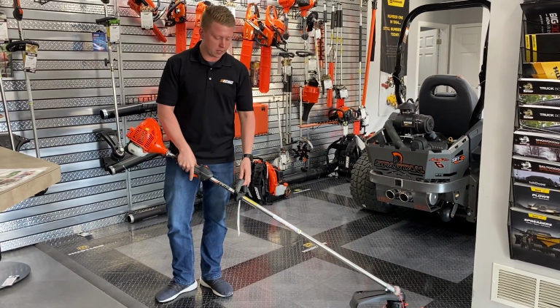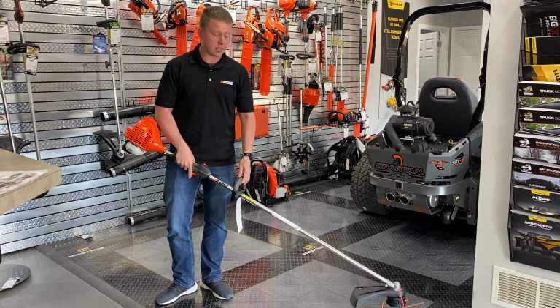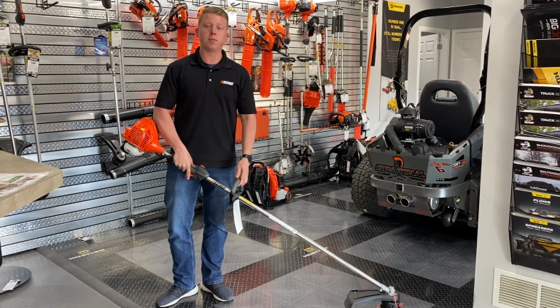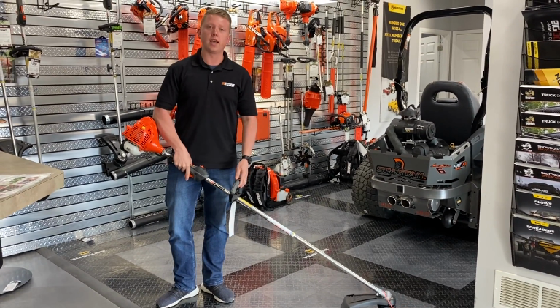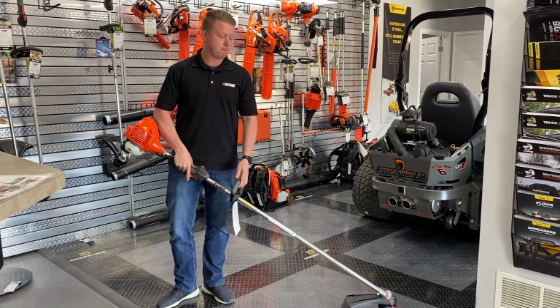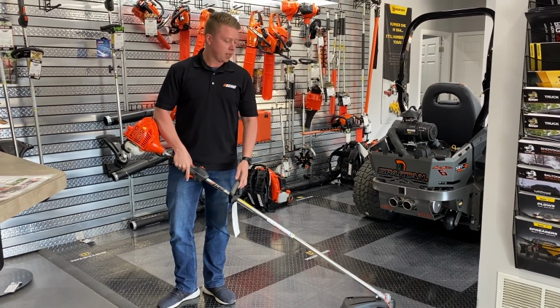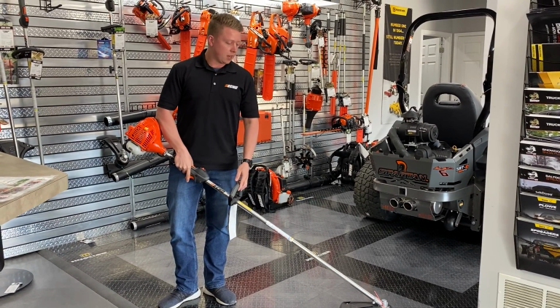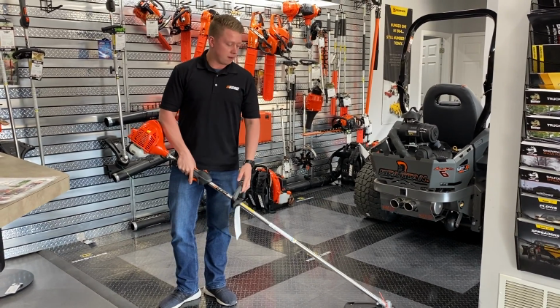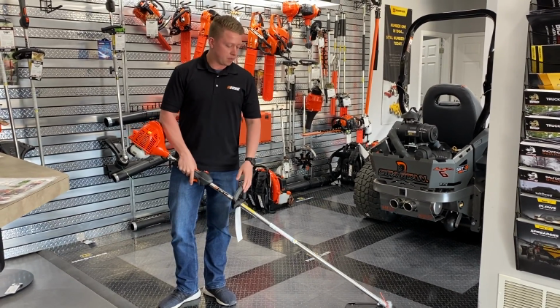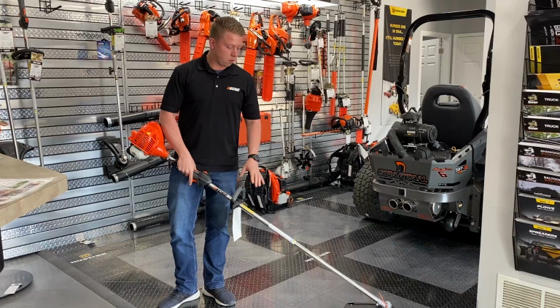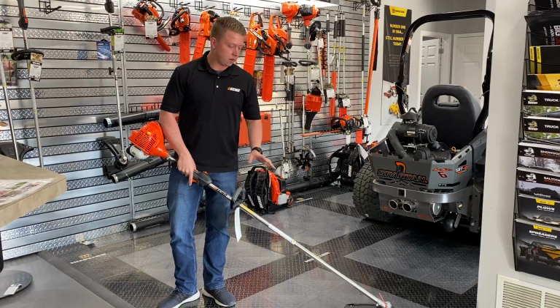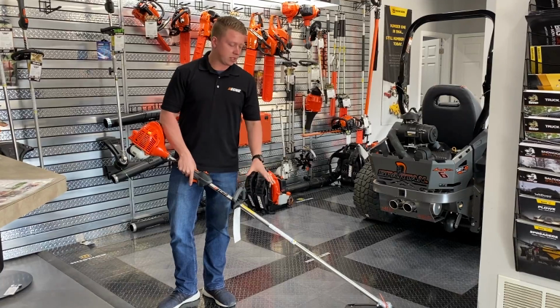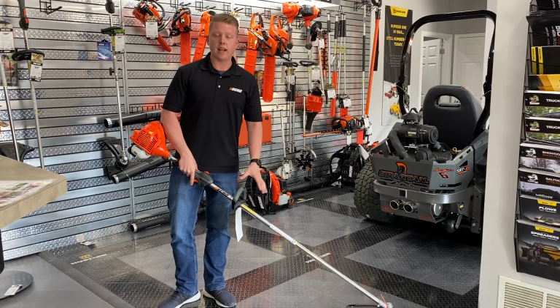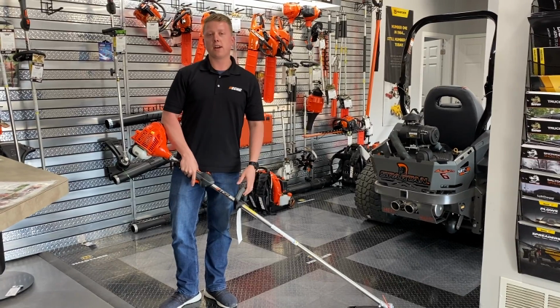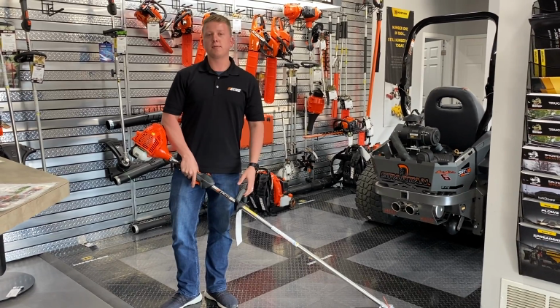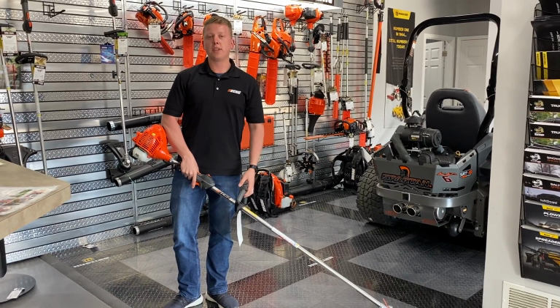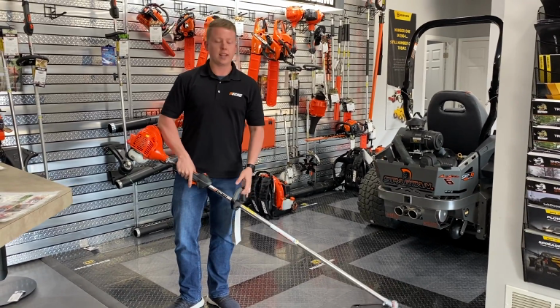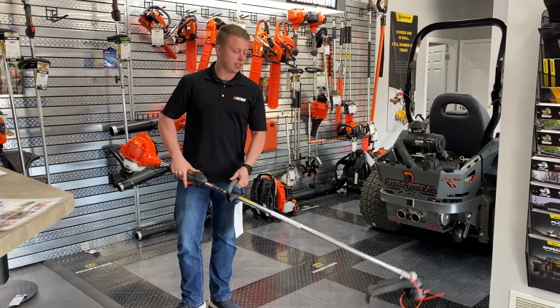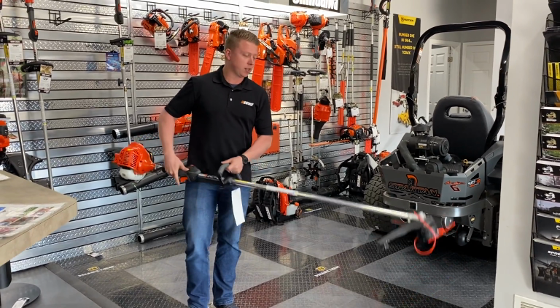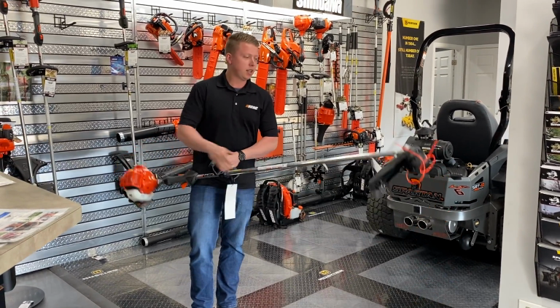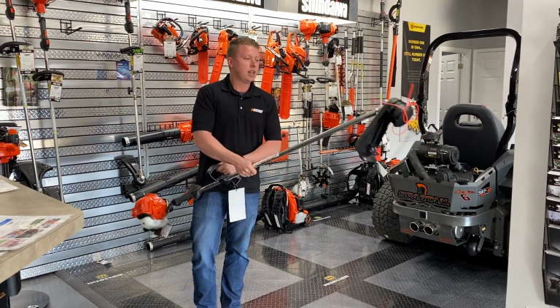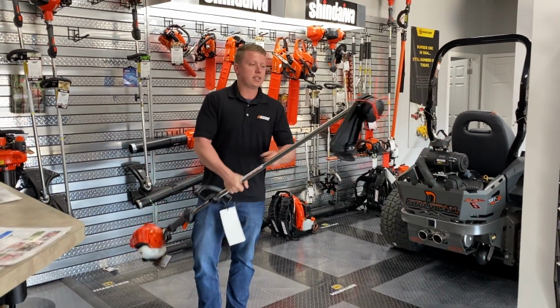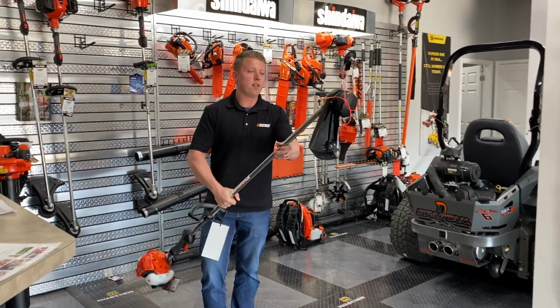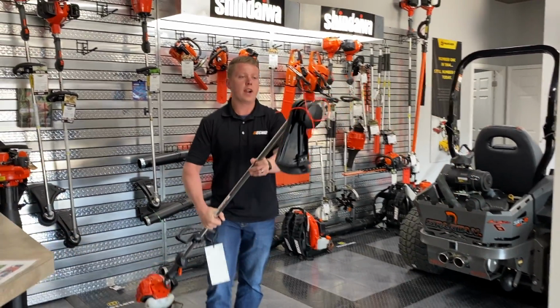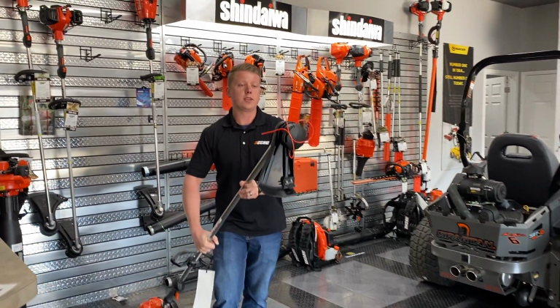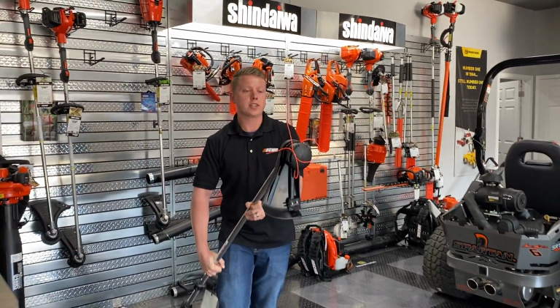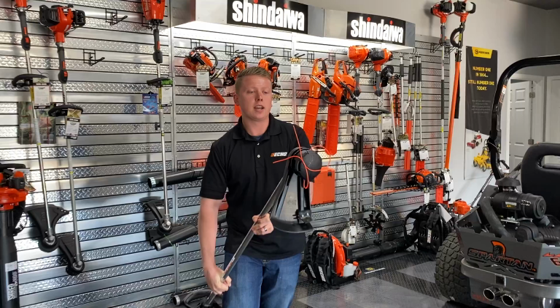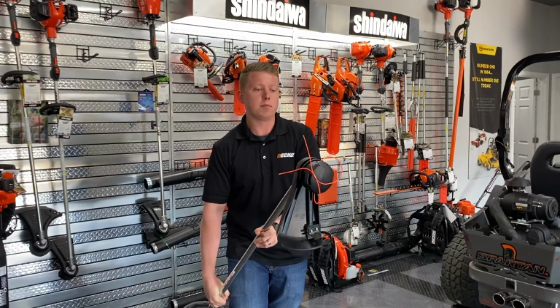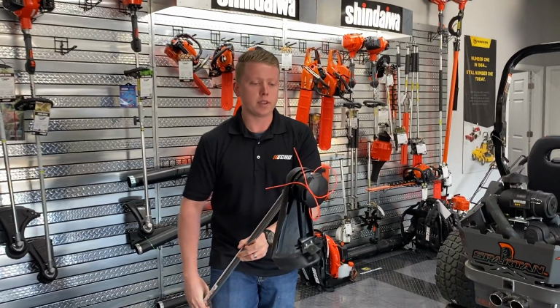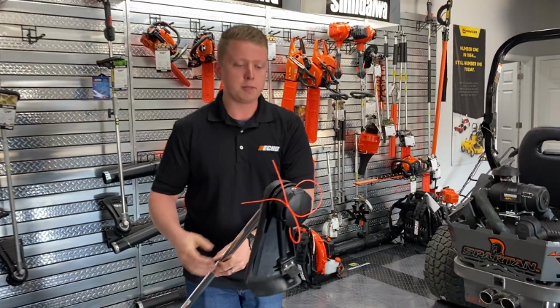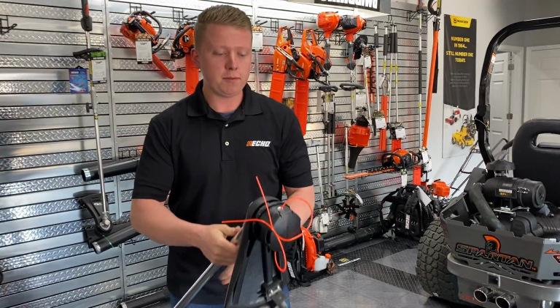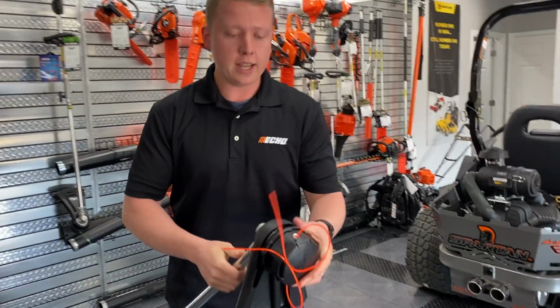It's actually pretty light. One reason that a lot of our customers really like this unit is all of our Echoes actually come with the speed feed head.